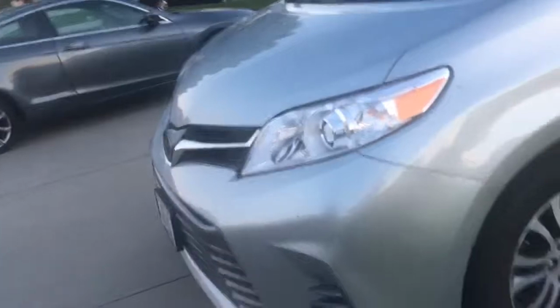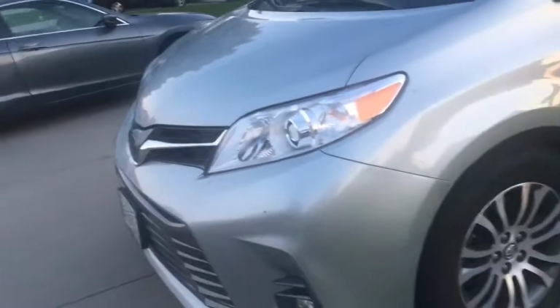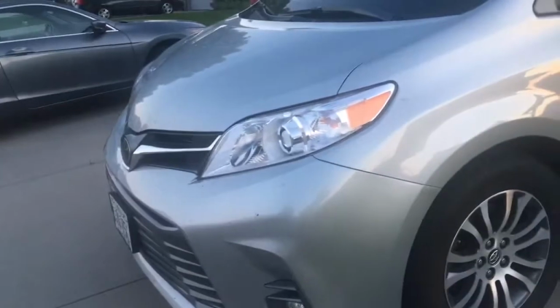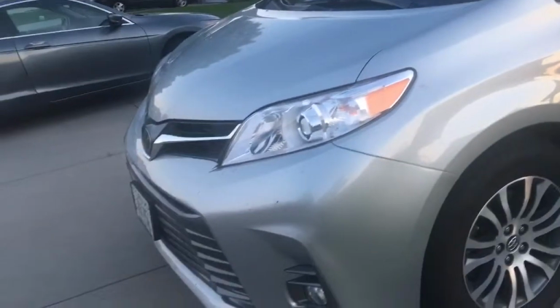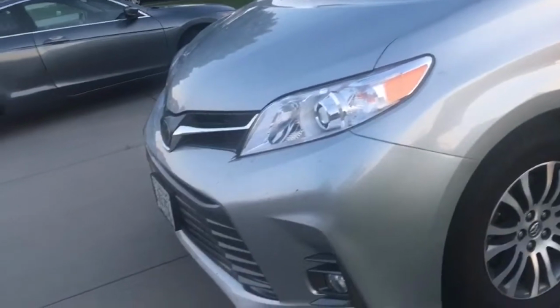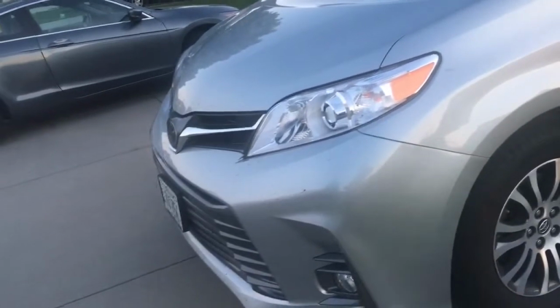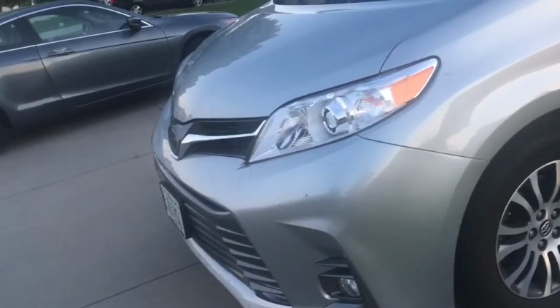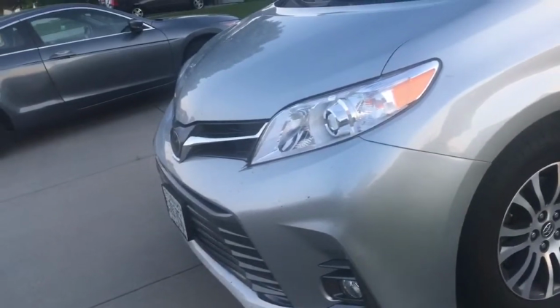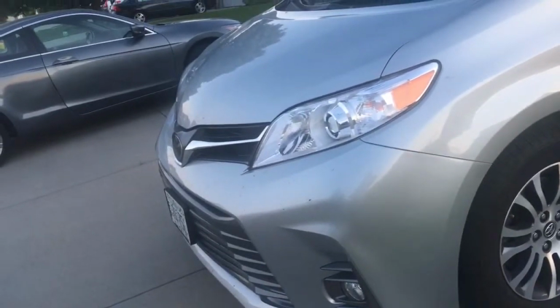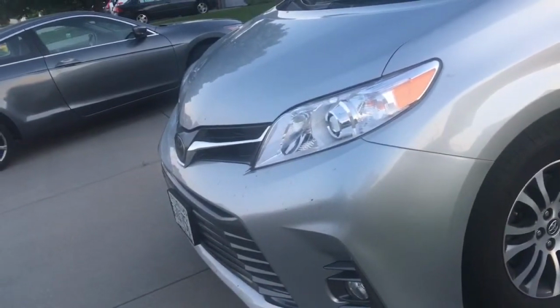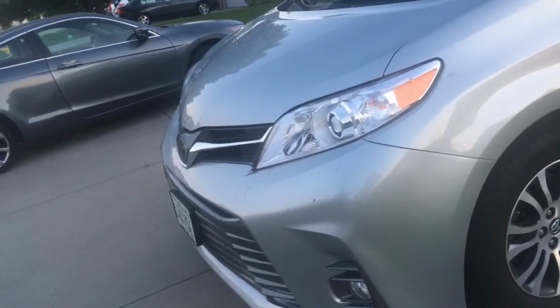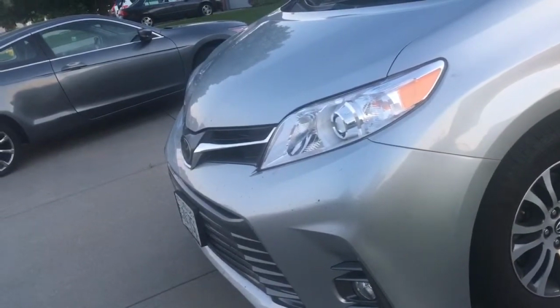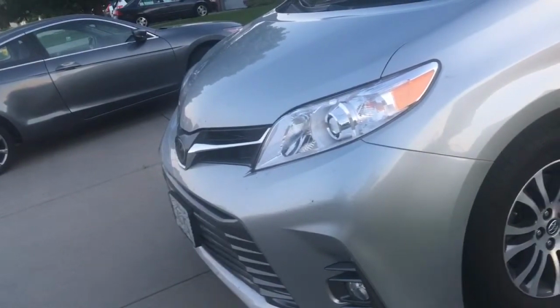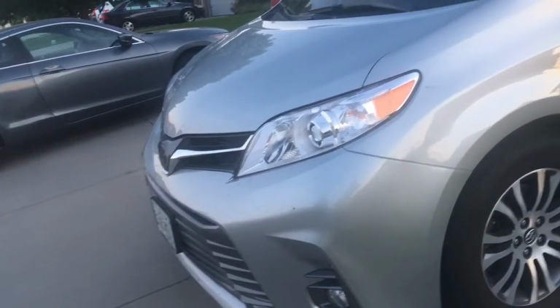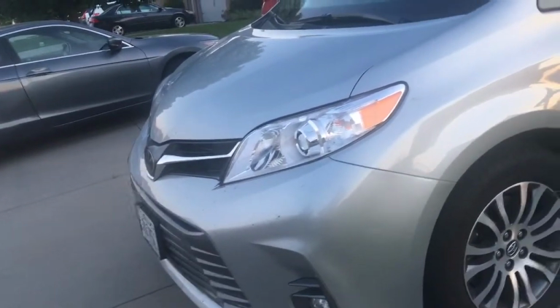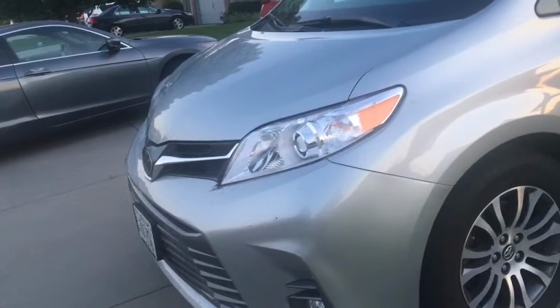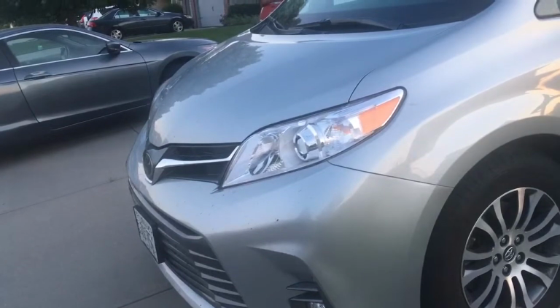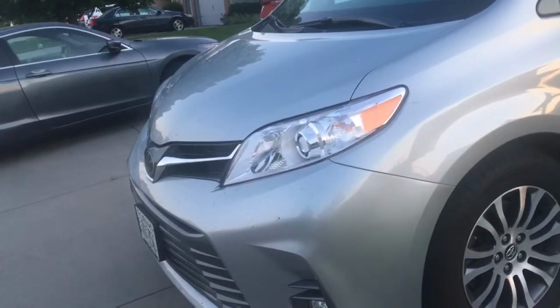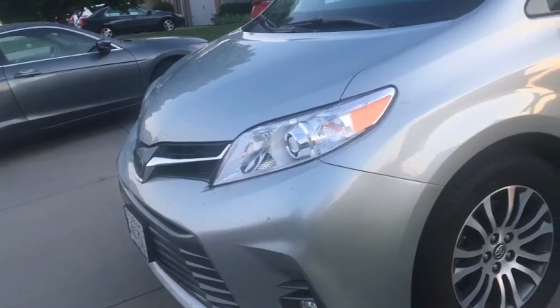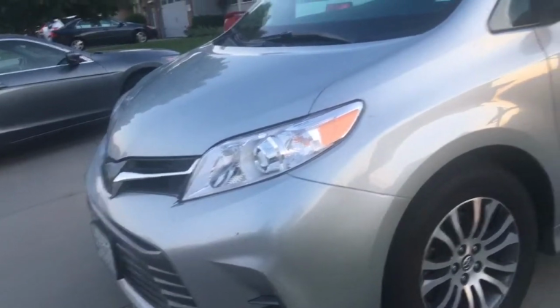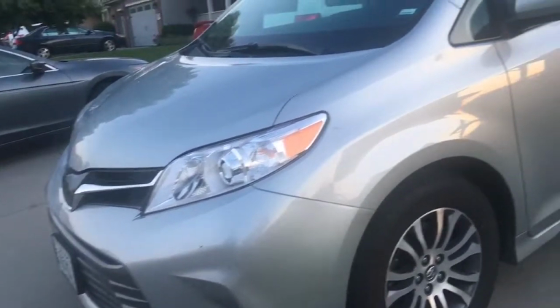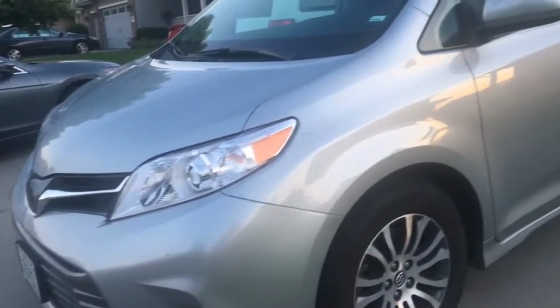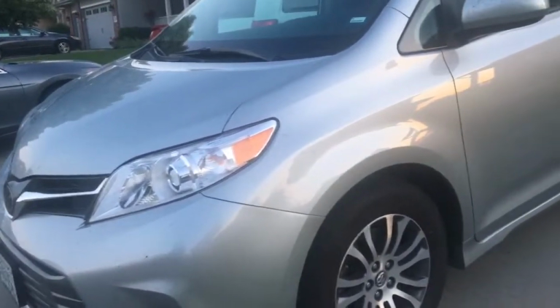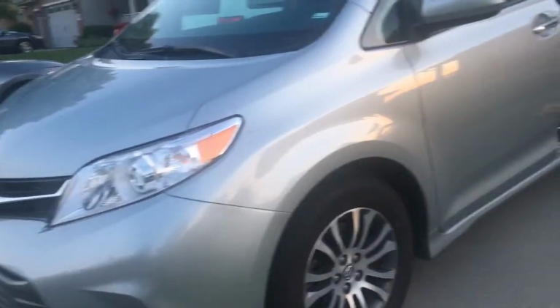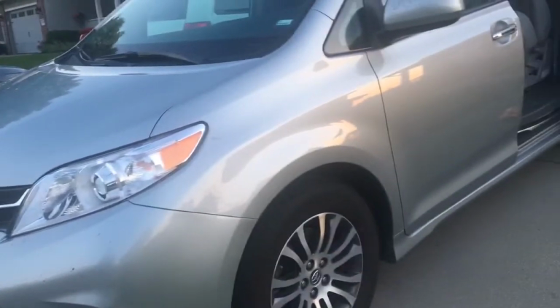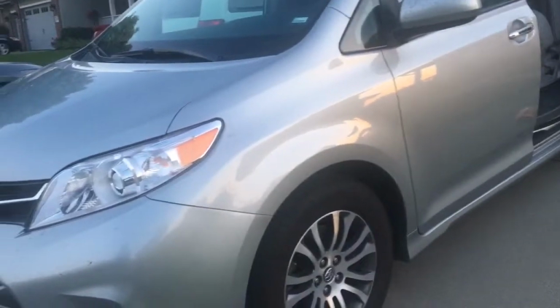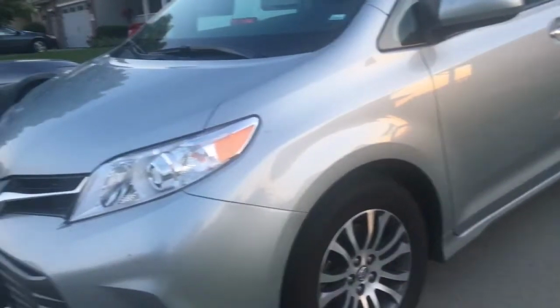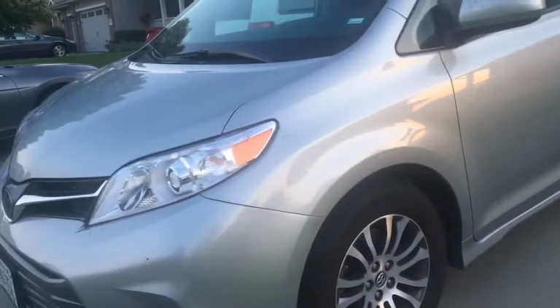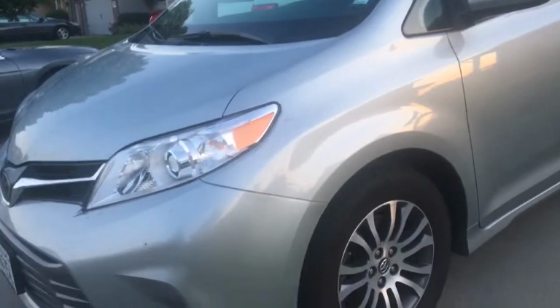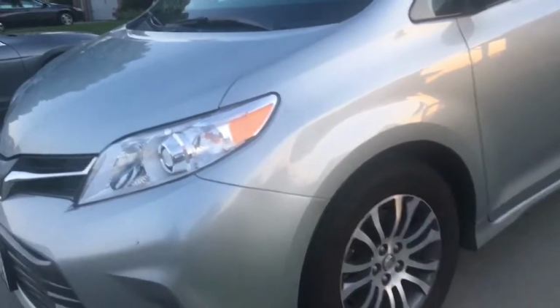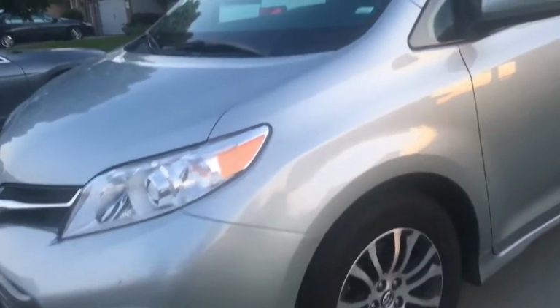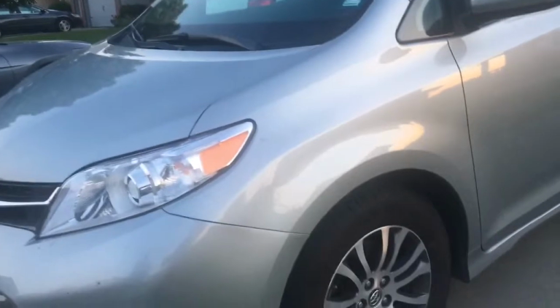Hello guys, how's it going? Today I bring you this brand new 2019 Toyota Sienna XLE. This will be a completely close look at this XLE Sienna with 5-inch exhaust.